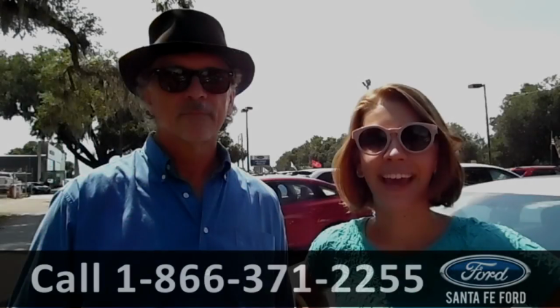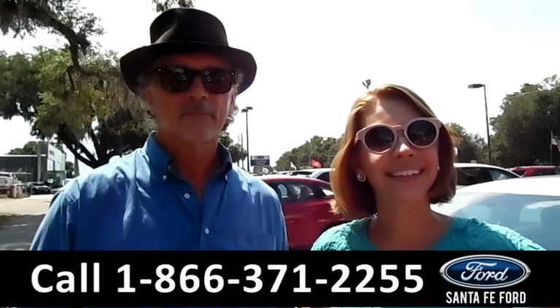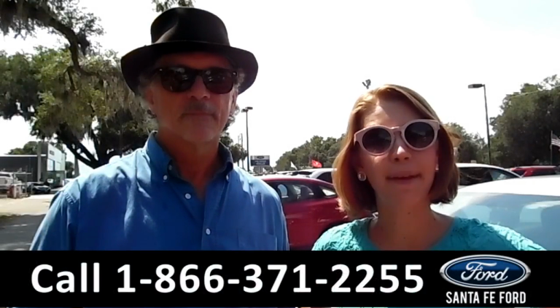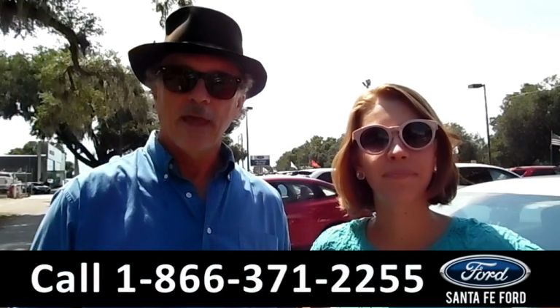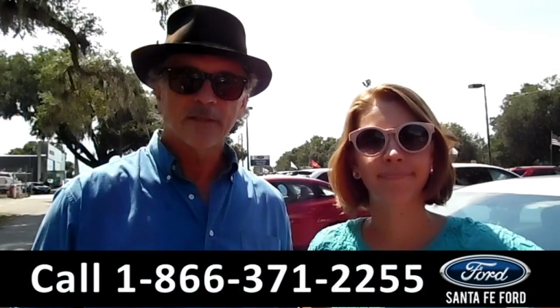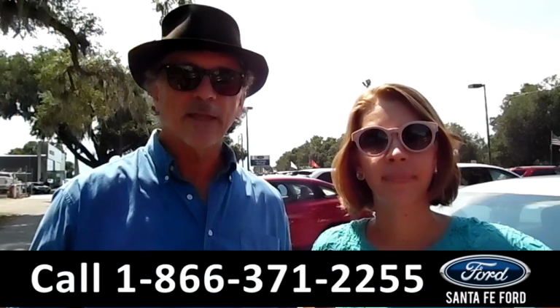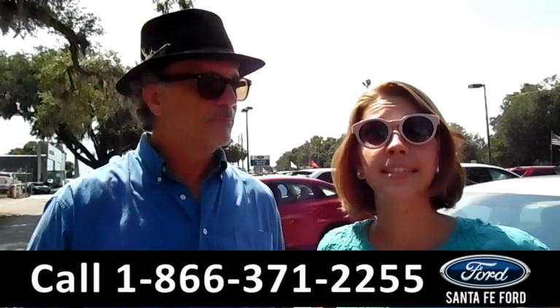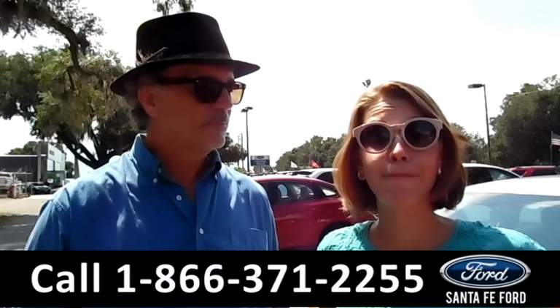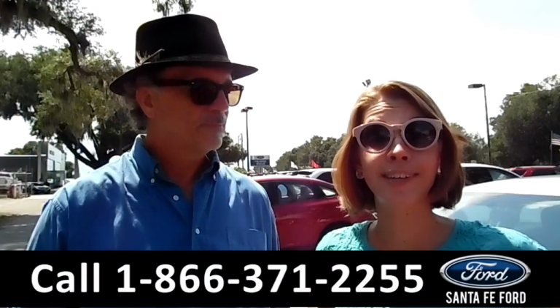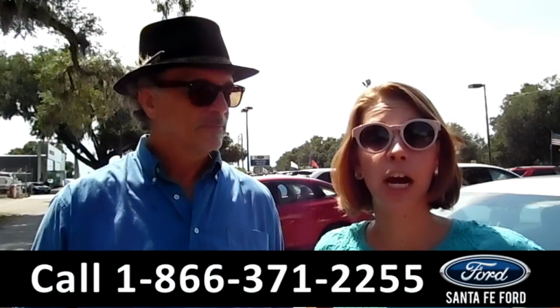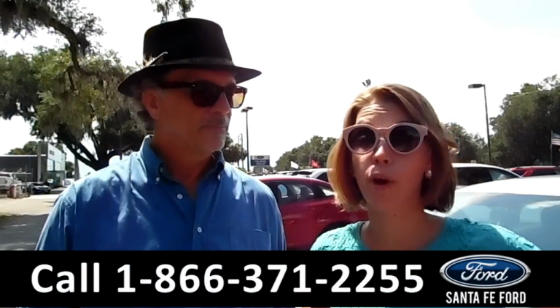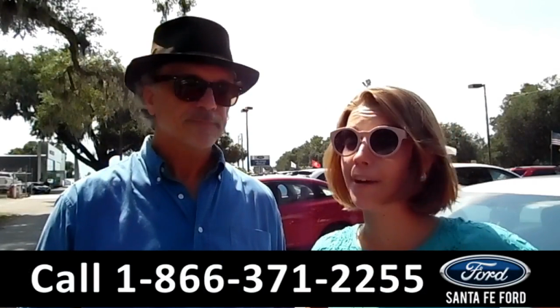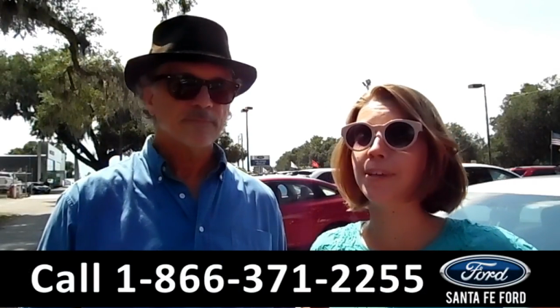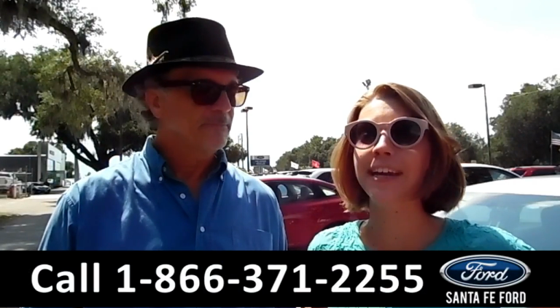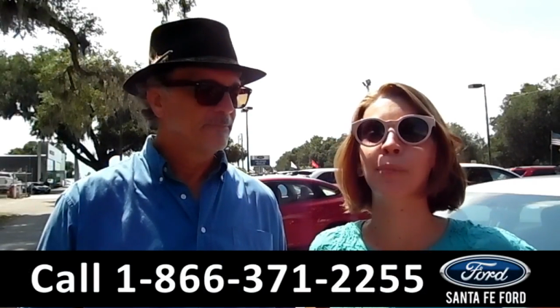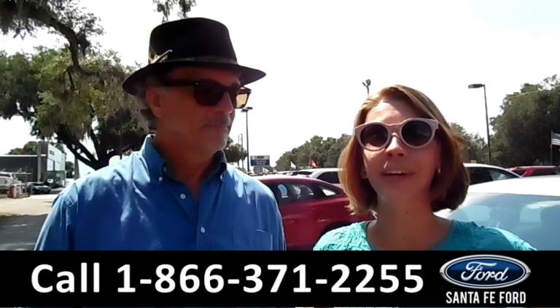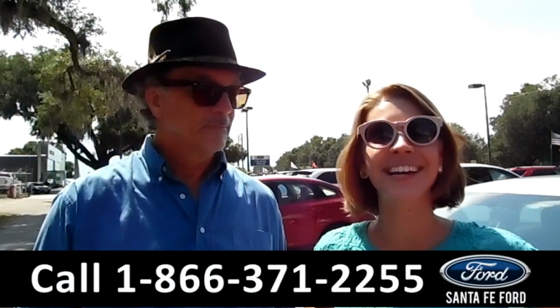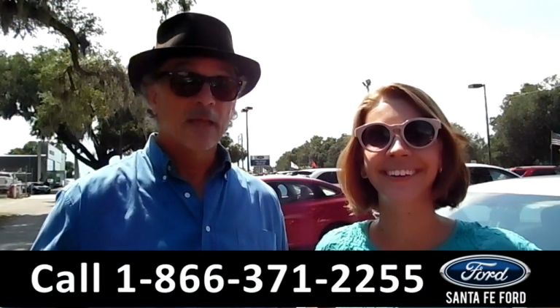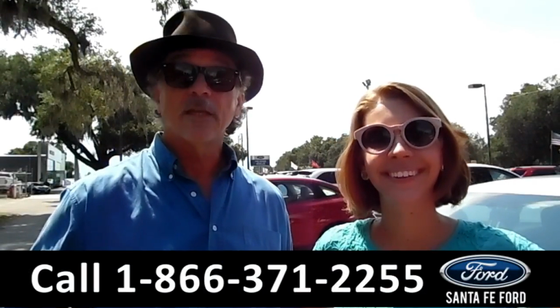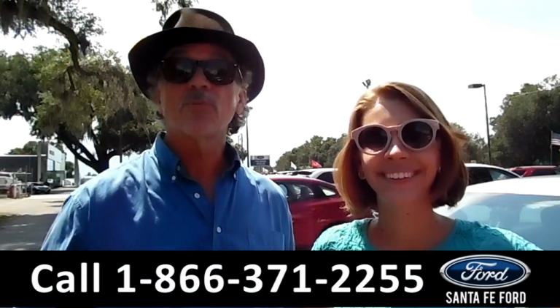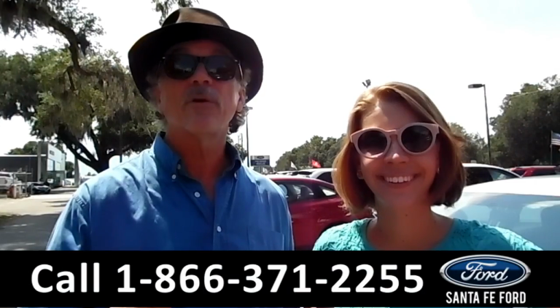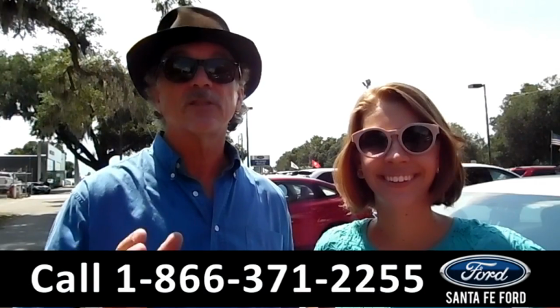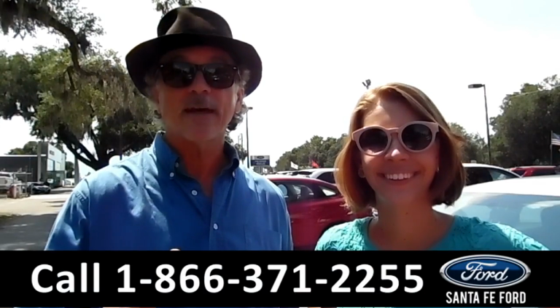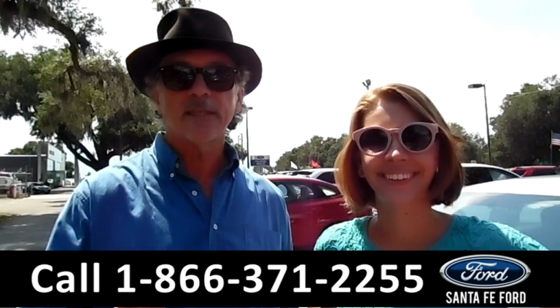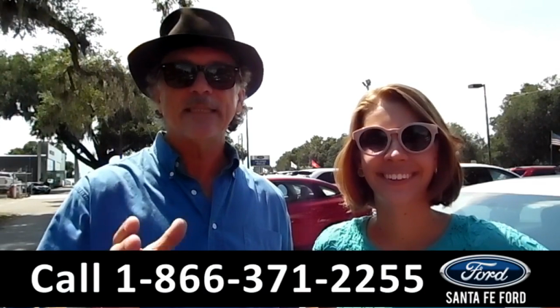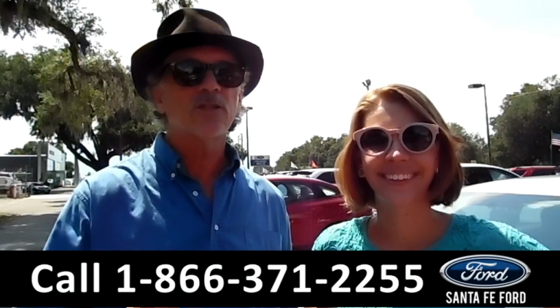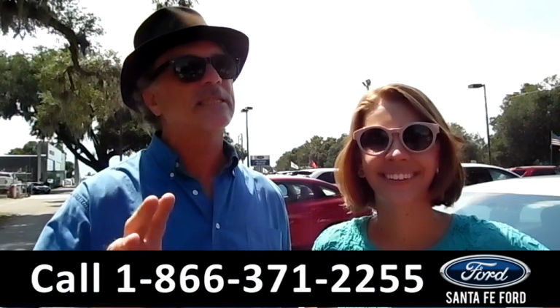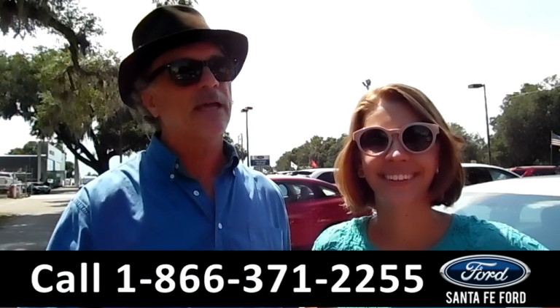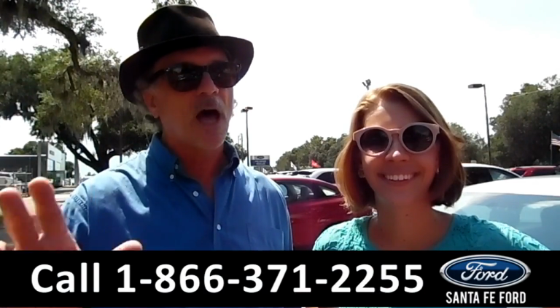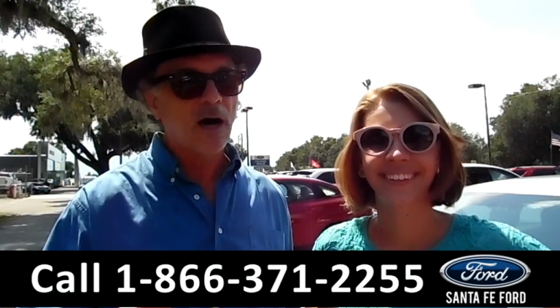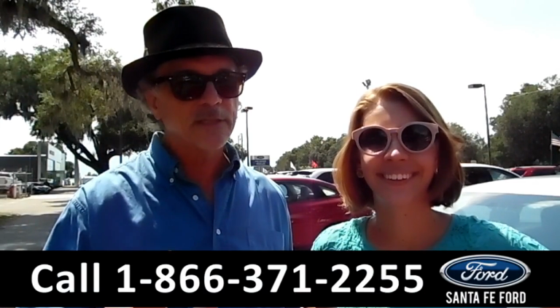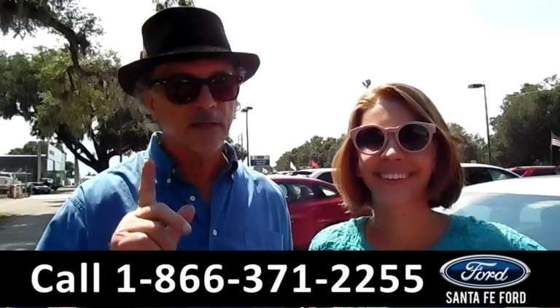Hey, this is Sable, and this is Randy at SantaFeFord.com, right off I-75 at exit number 399. Stay tuned — right now we've got a 2010 Nissan Cube, and Sable has all the details.